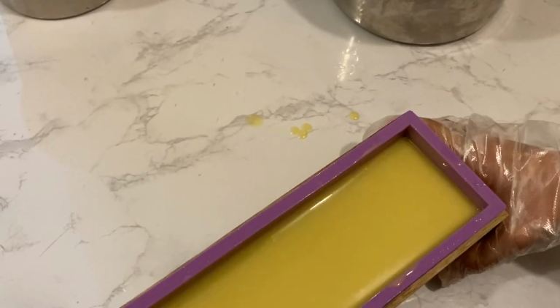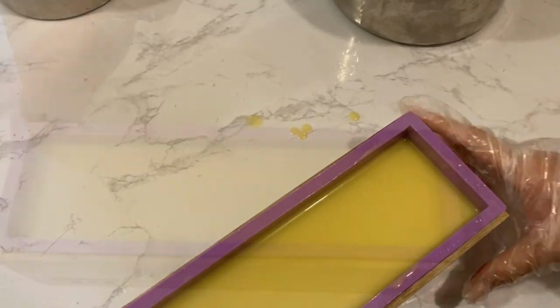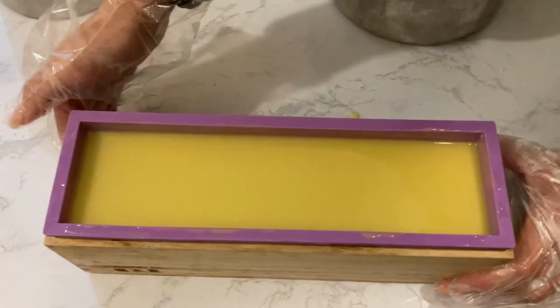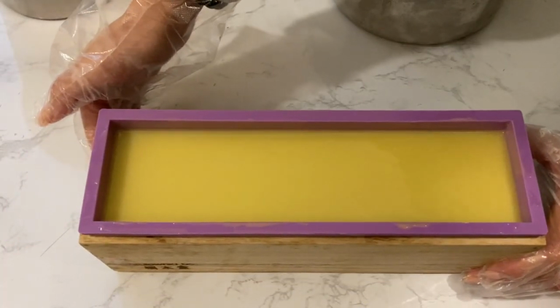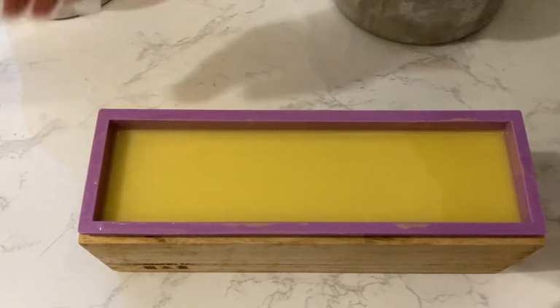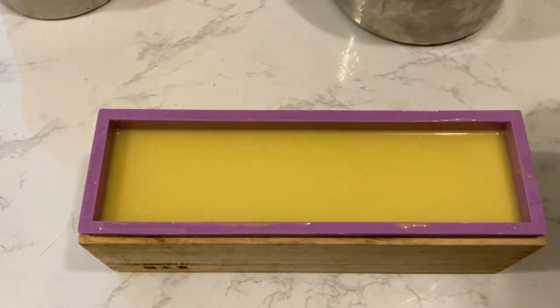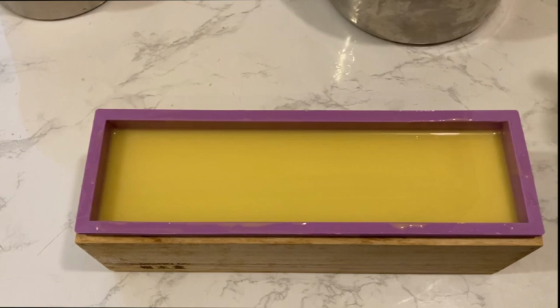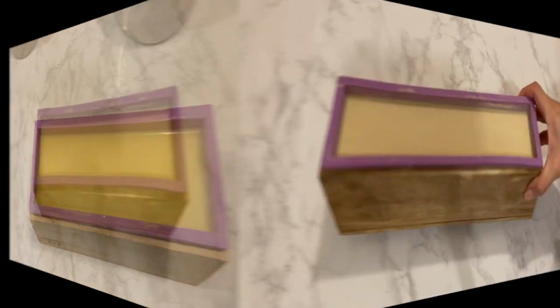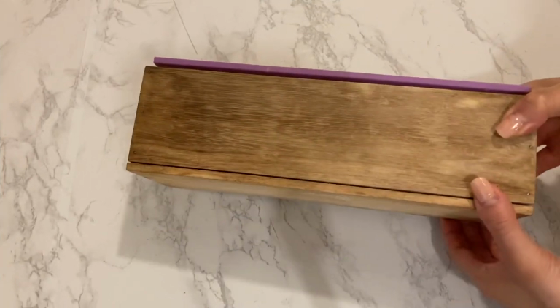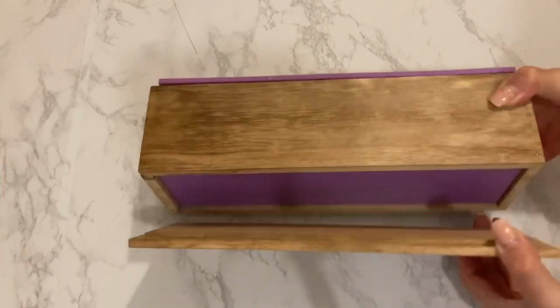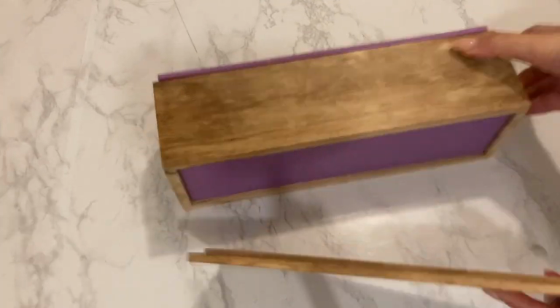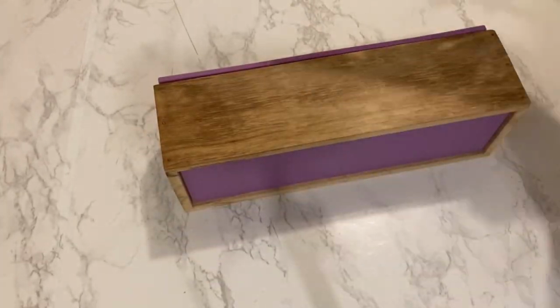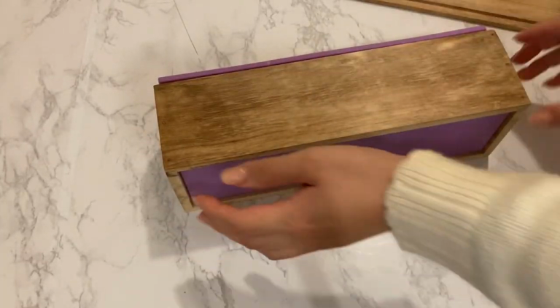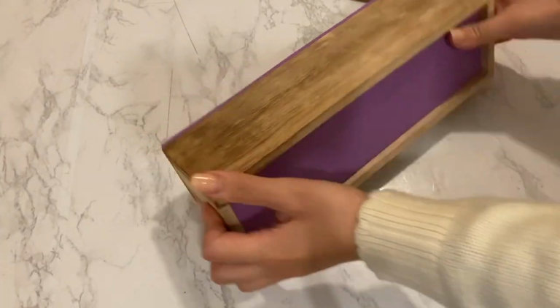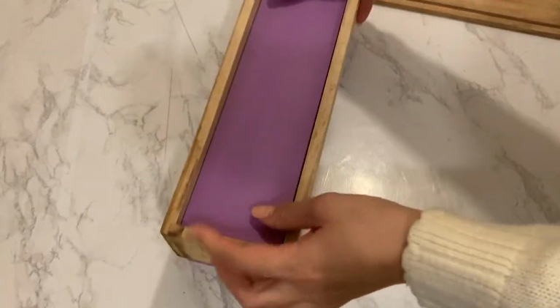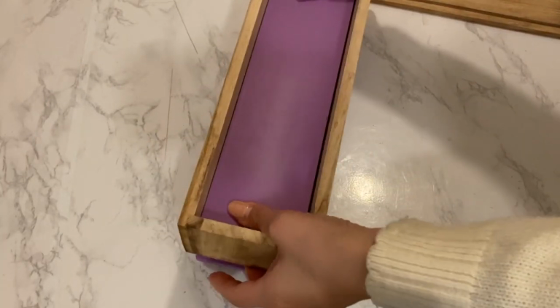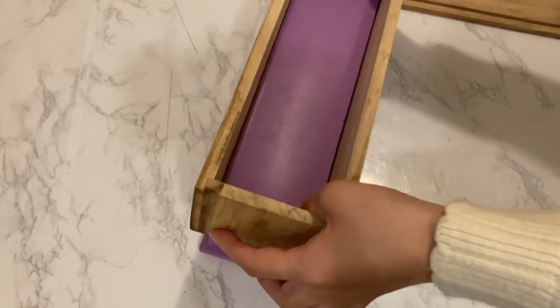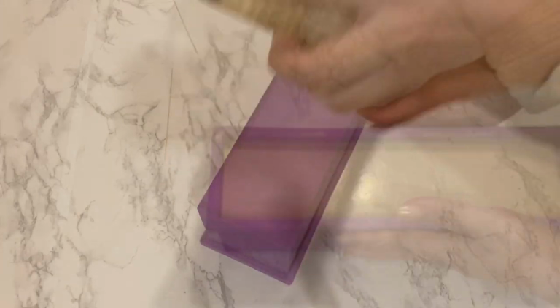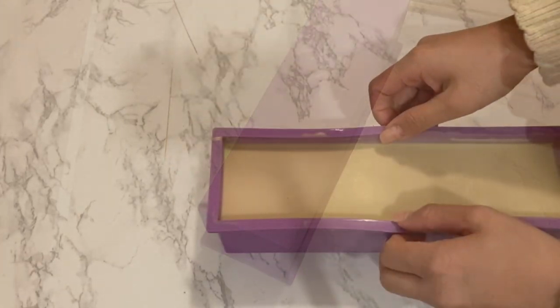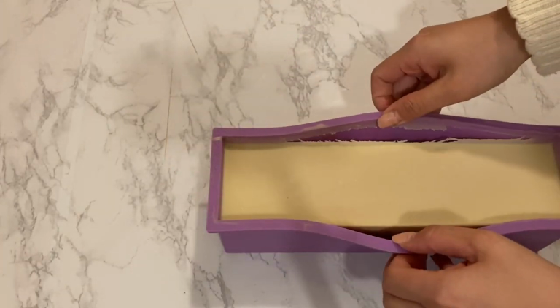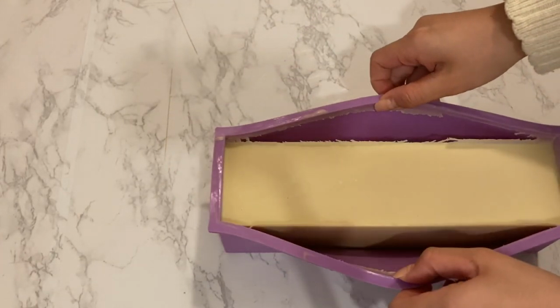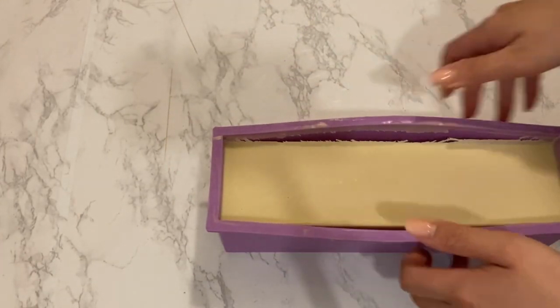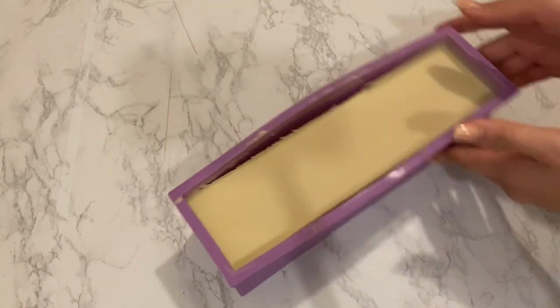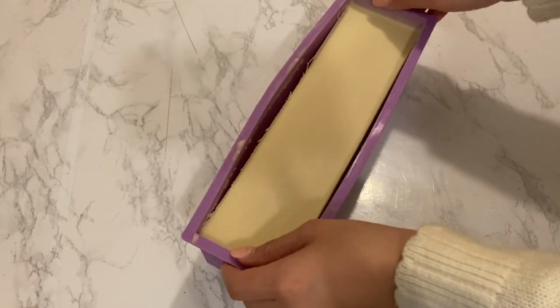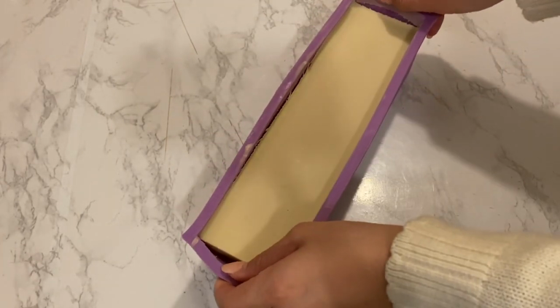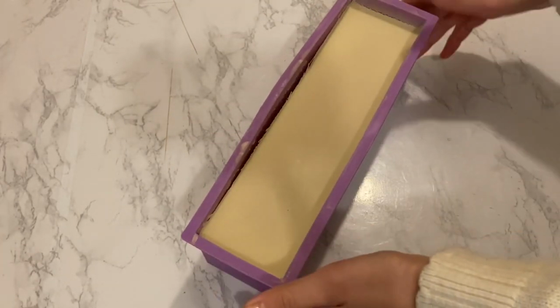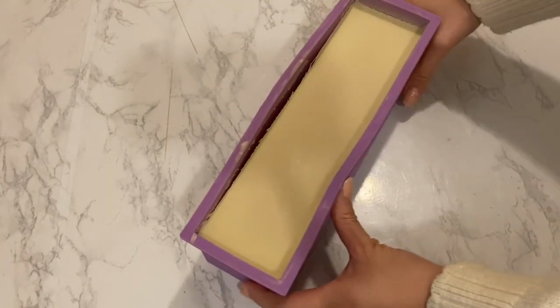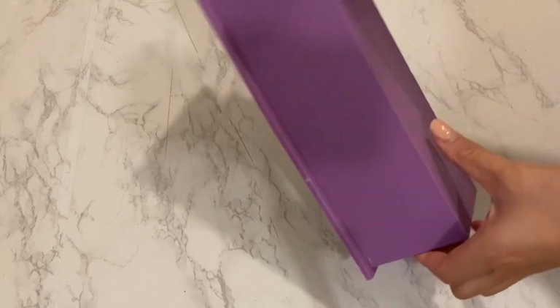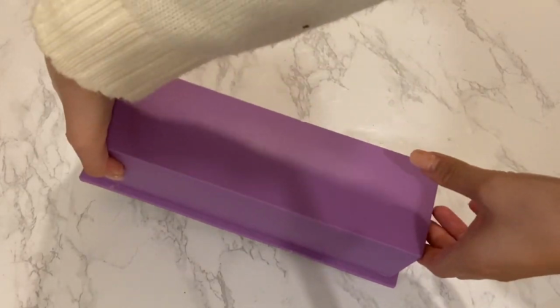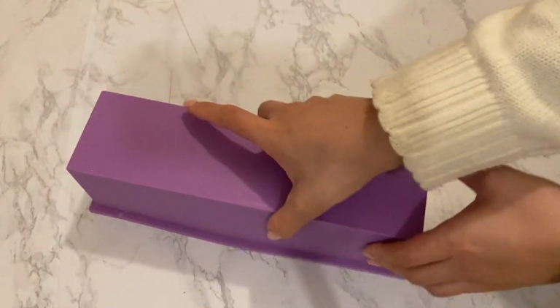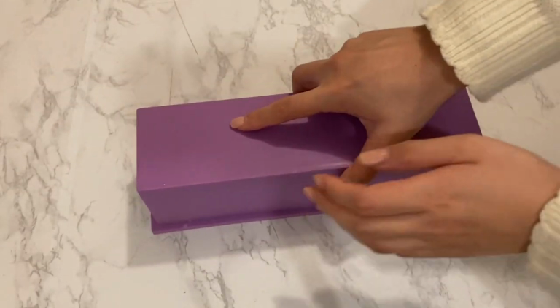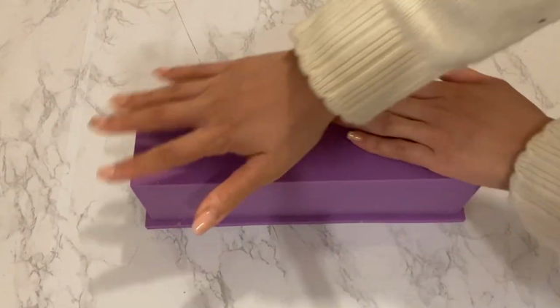I then covered and insulated the soap to put aside for a few days. It is best to be patient and wait for two to three days before unmolding the soap to make sure the soap has hardened well, because this soap has a high soft oil content. My soap unmolded beautifully.